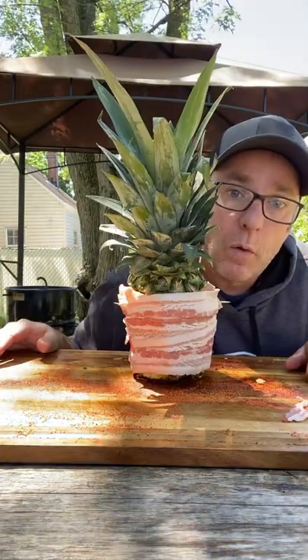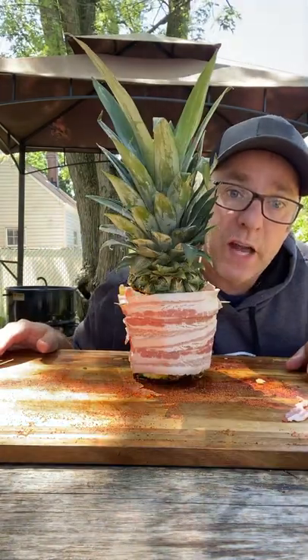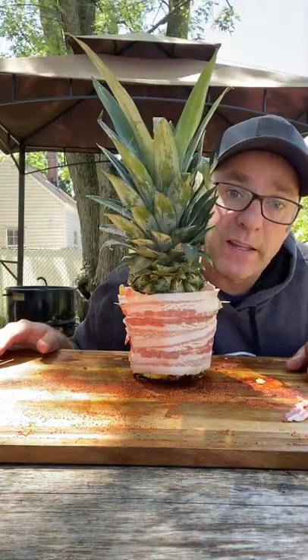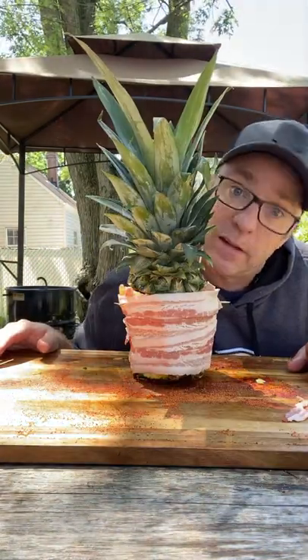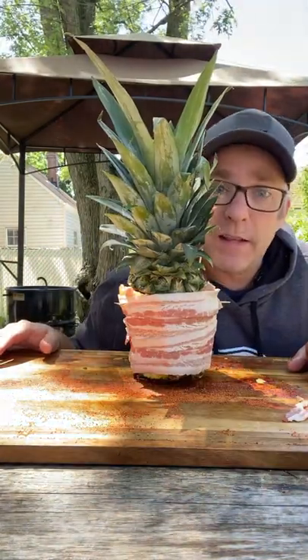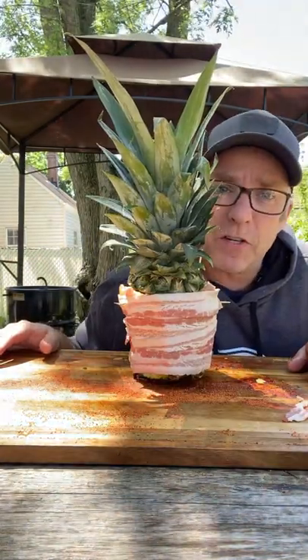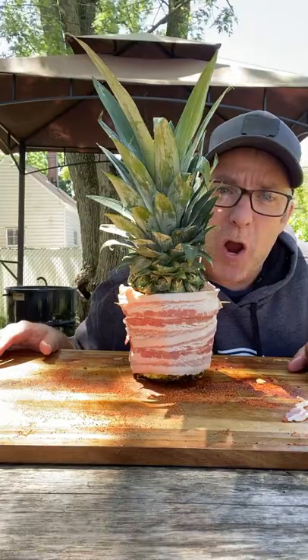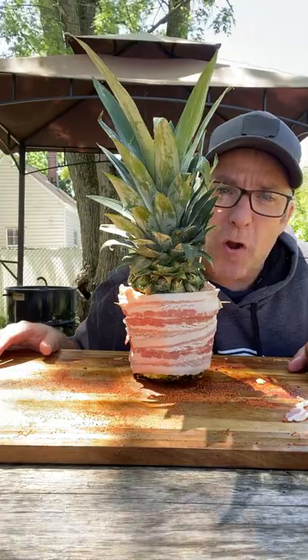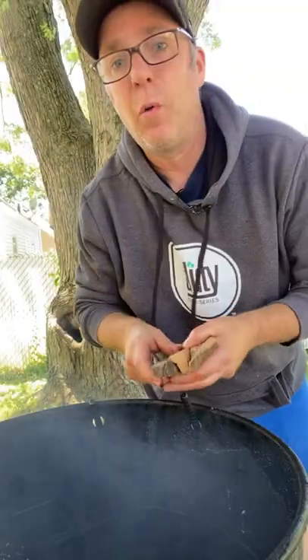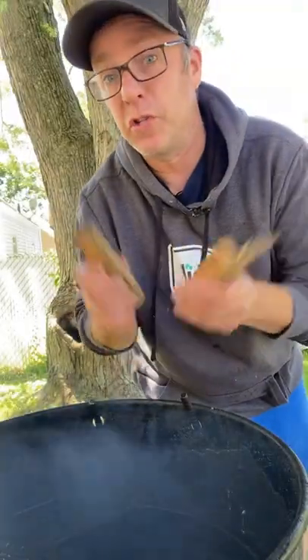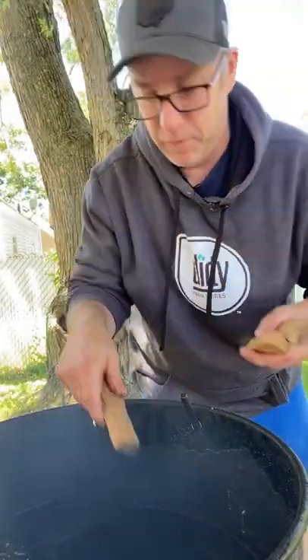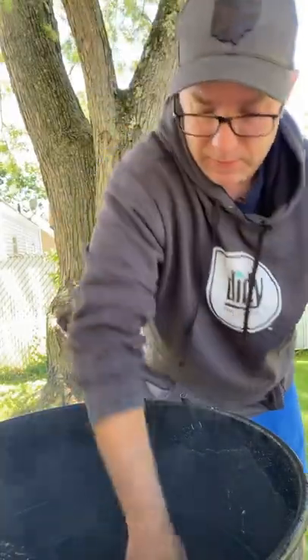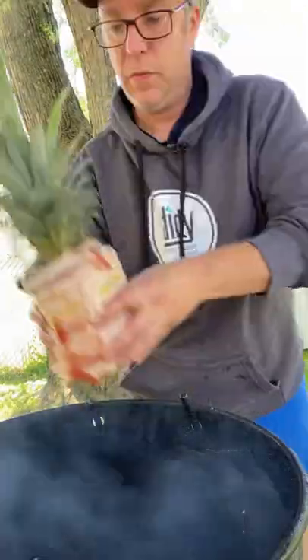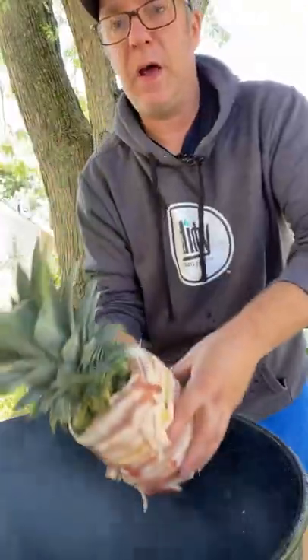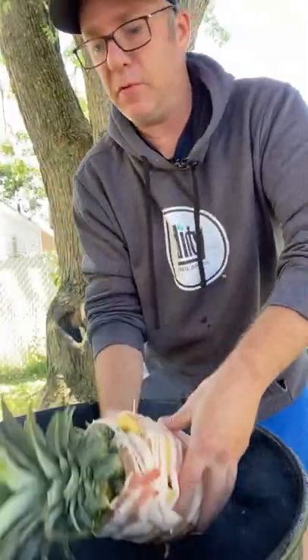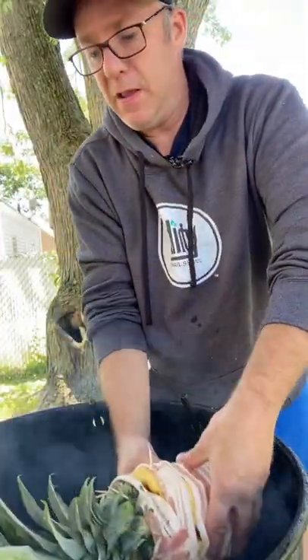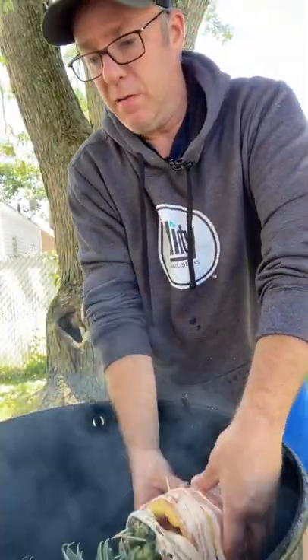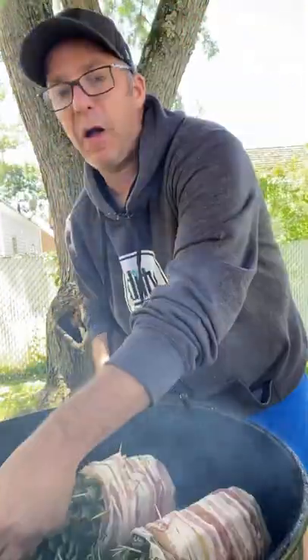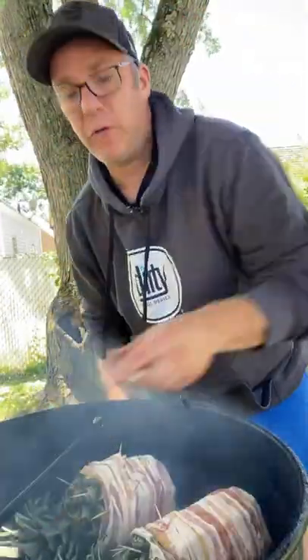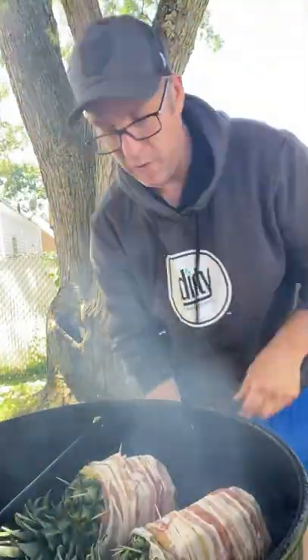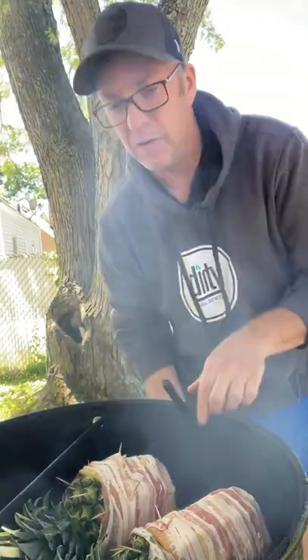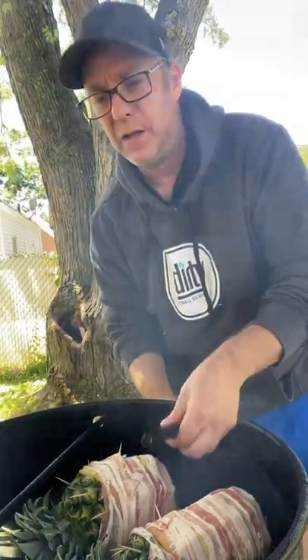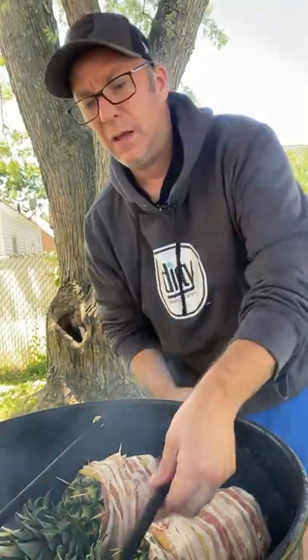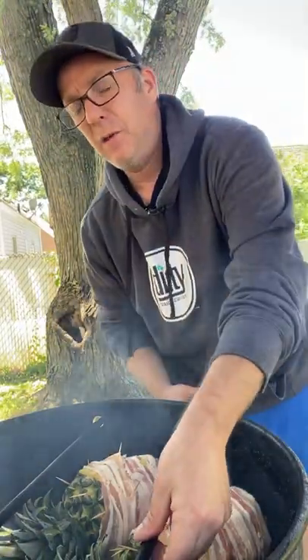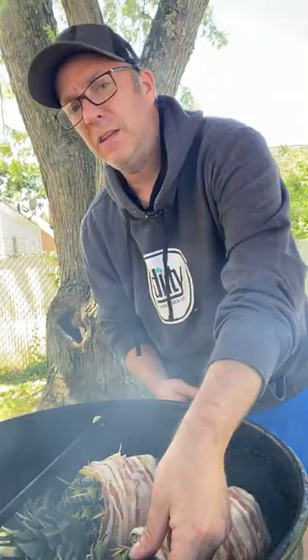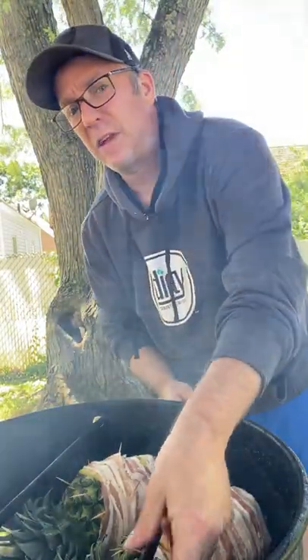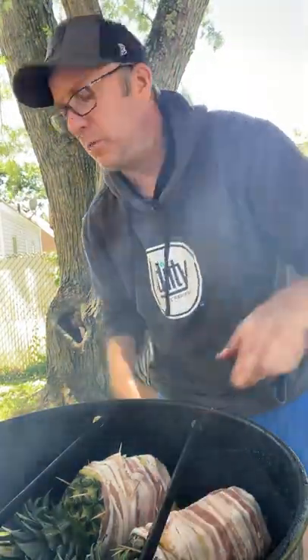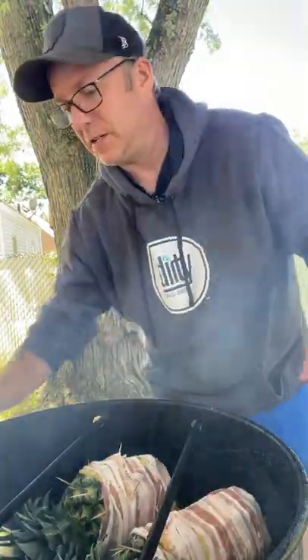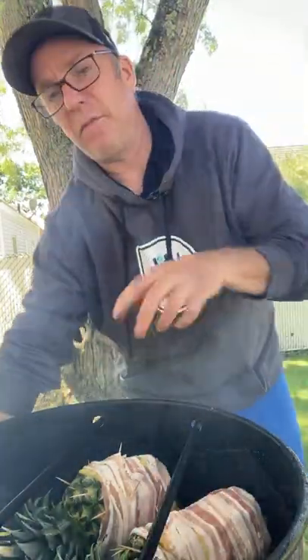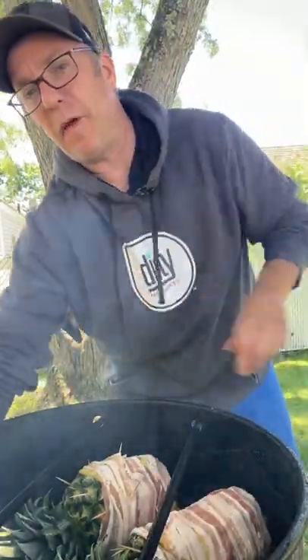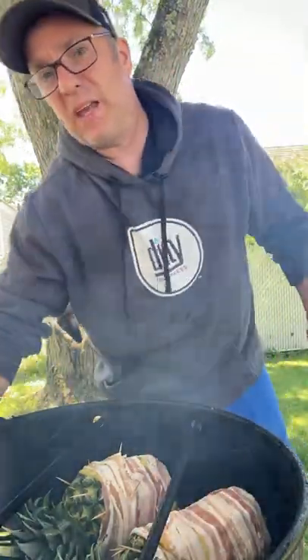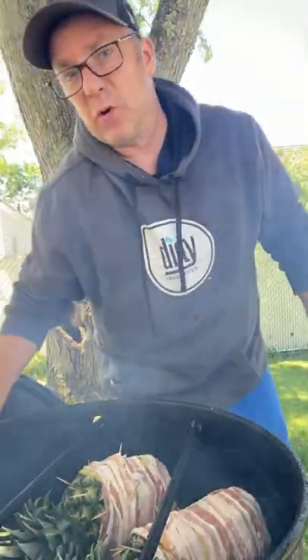Once you got it all like this, let's head over to the smoker. We'll use cherry wood for this. Throw this pineapple right on there for about three to four hours. You want an internal temperature of 165 and you want that bacon to be crisp.